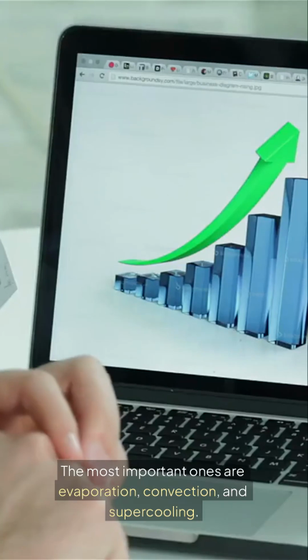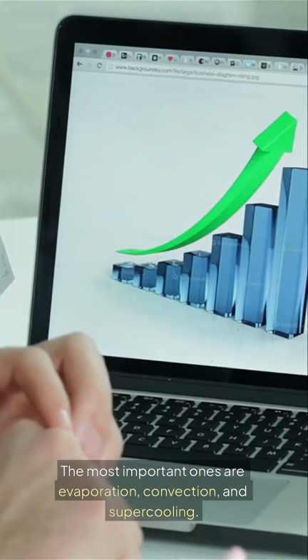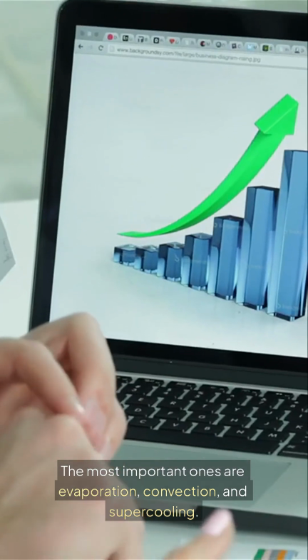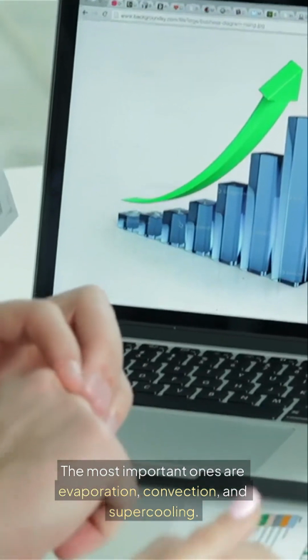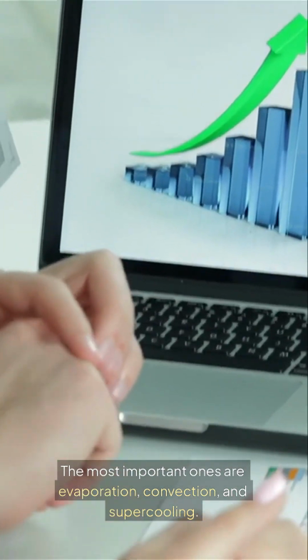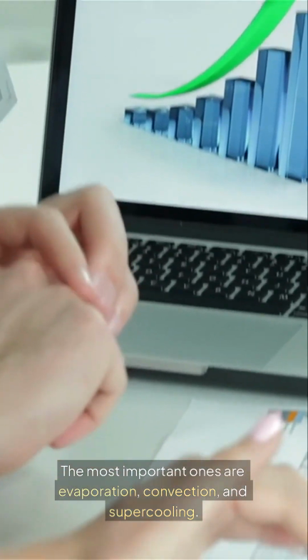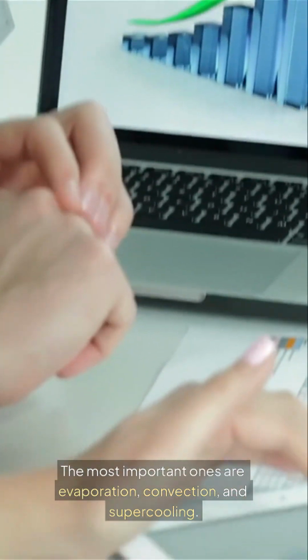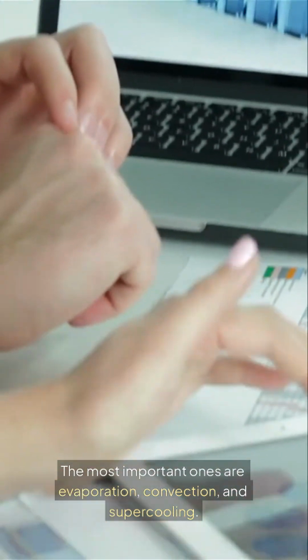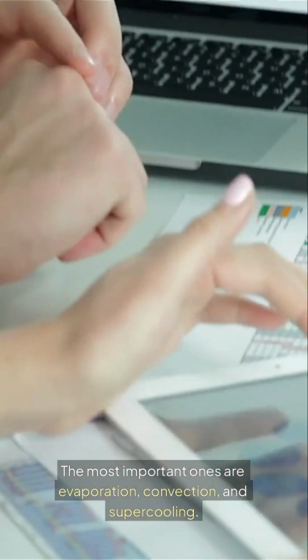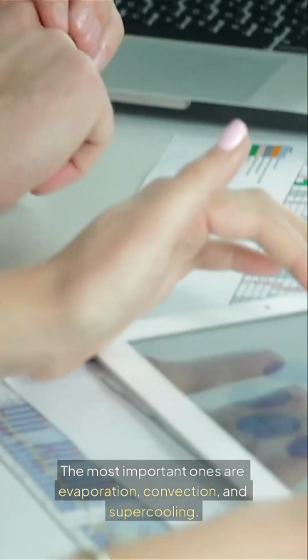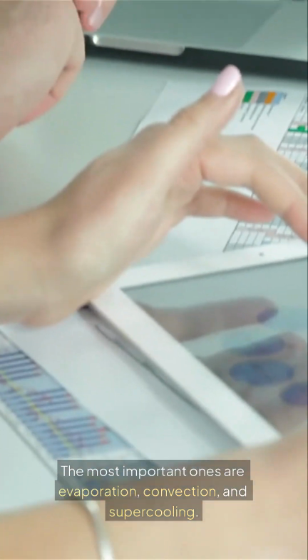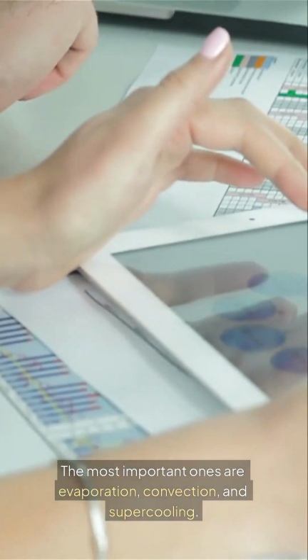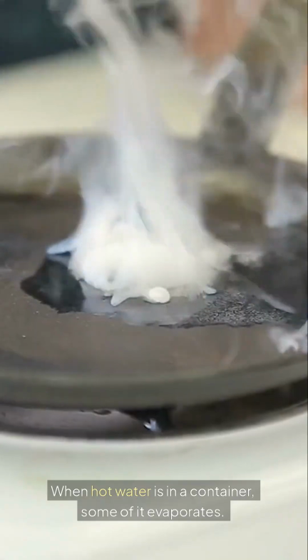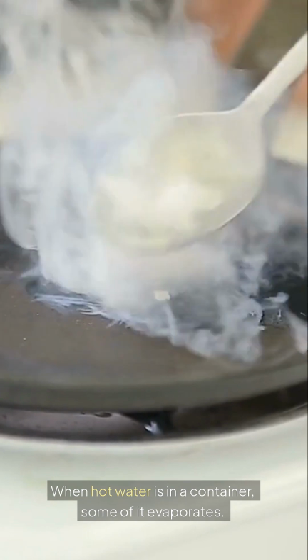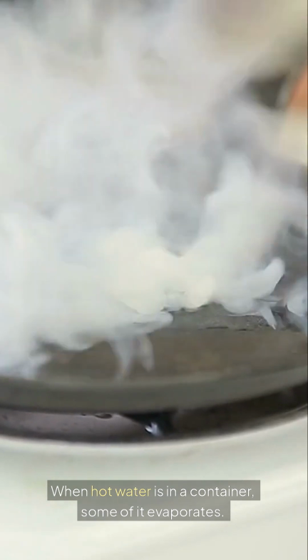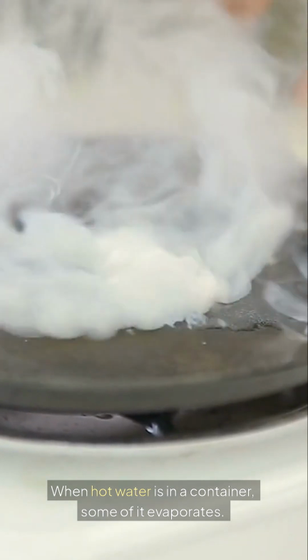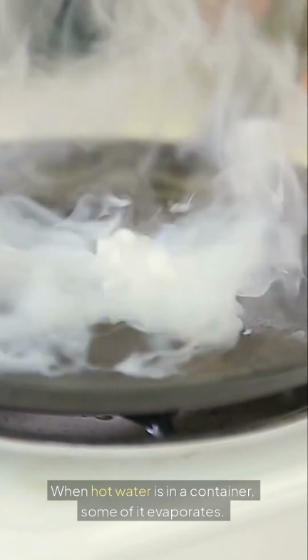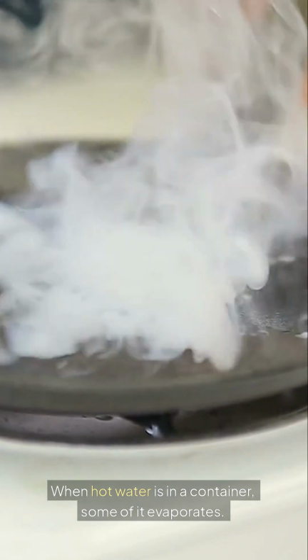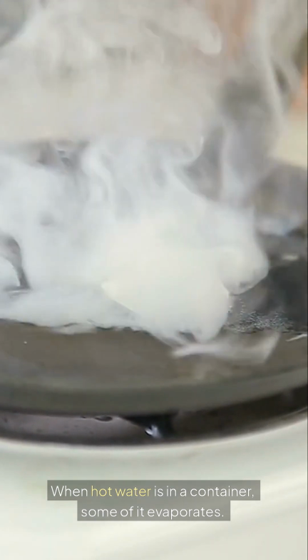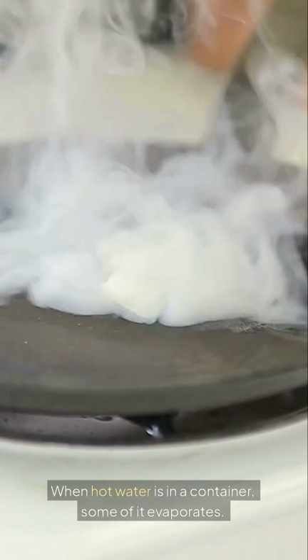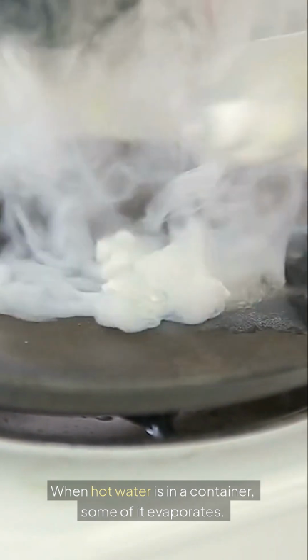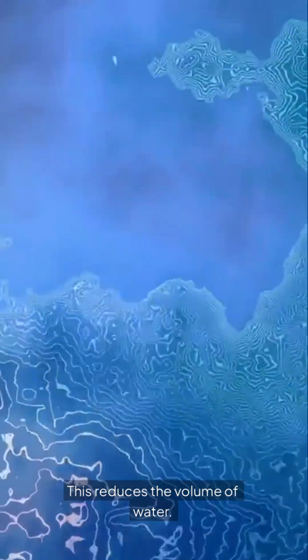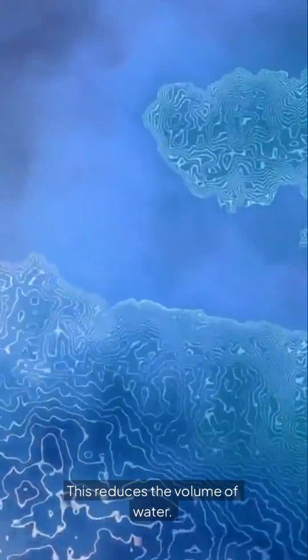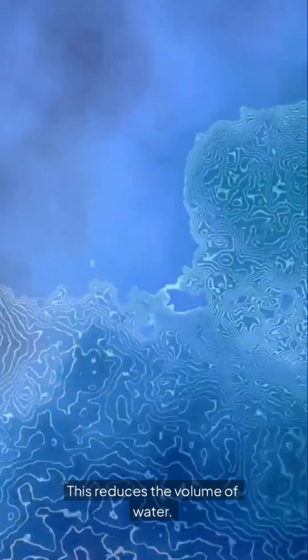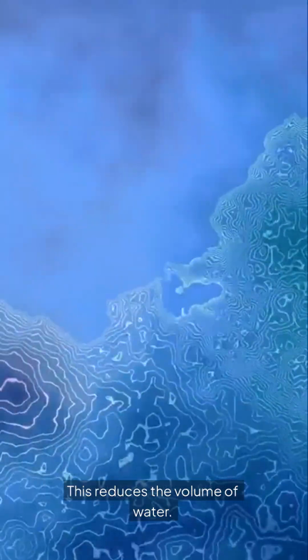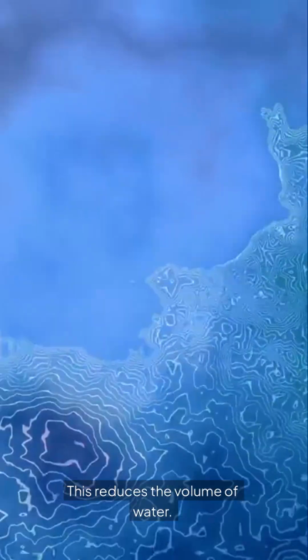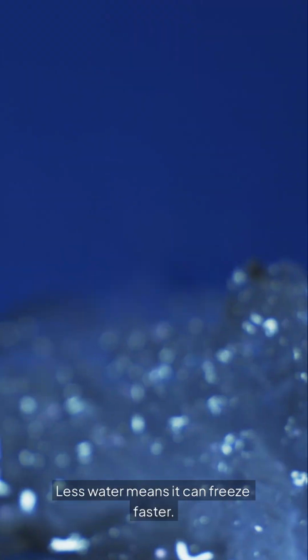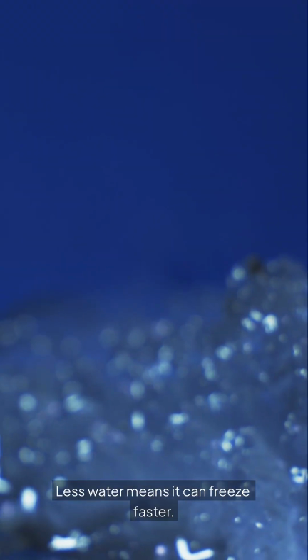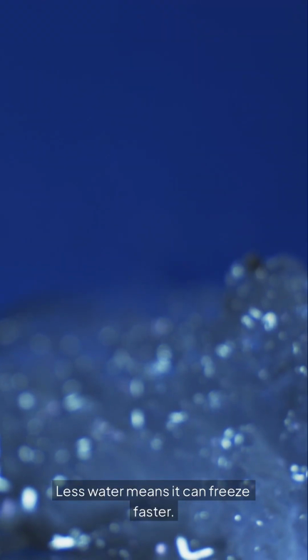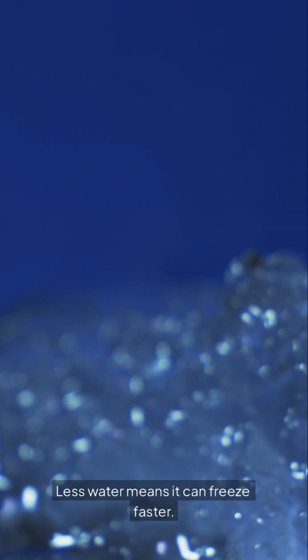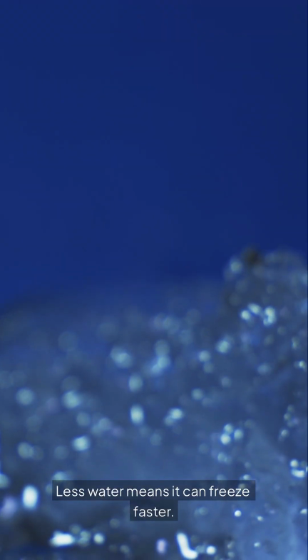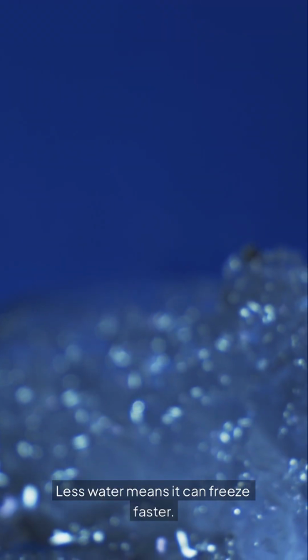The most important ones are evaporation, convection, and supercooling. When hot water is in a container, some of it evaporates. This reduces the volume of water, and less water means it can freeze faster.